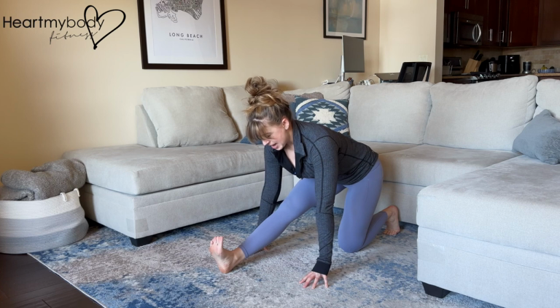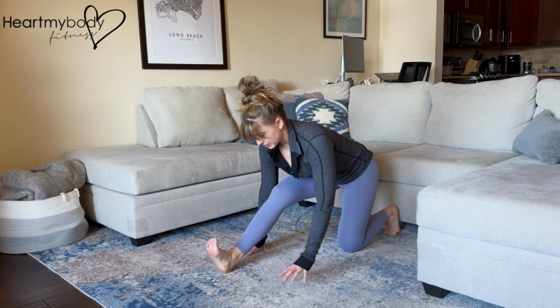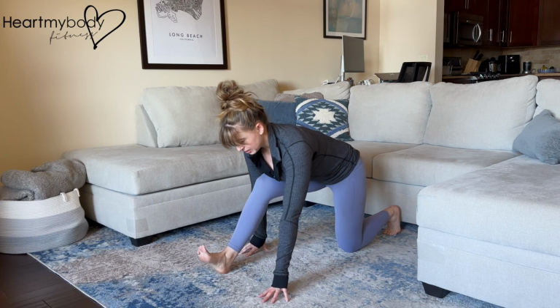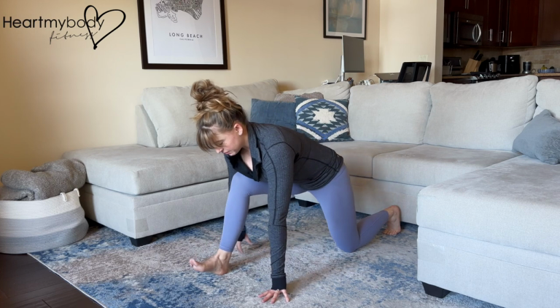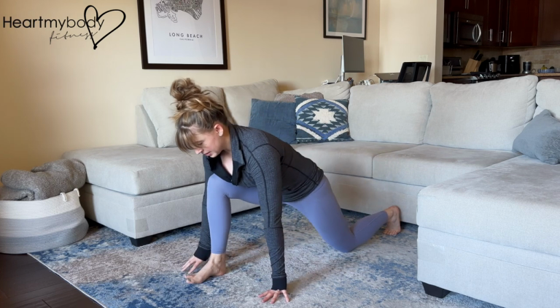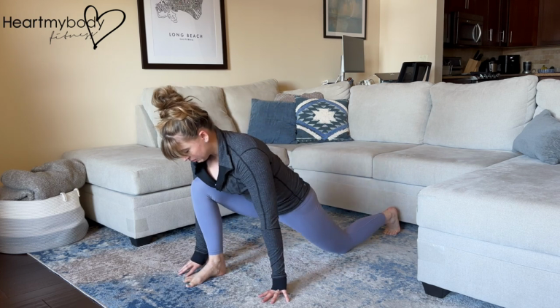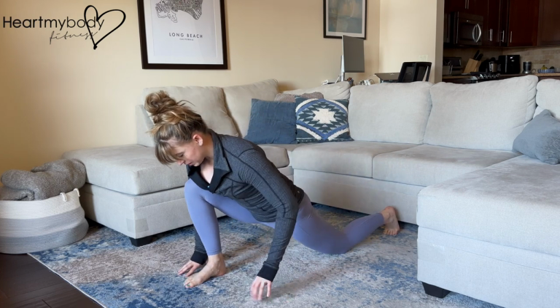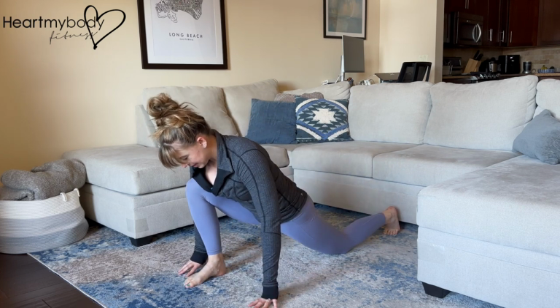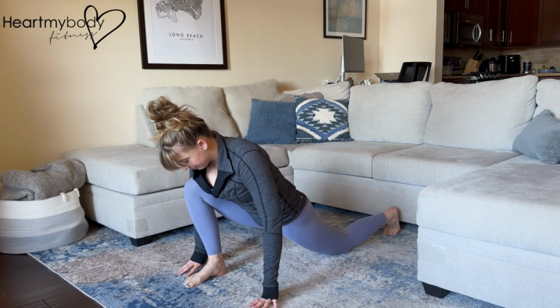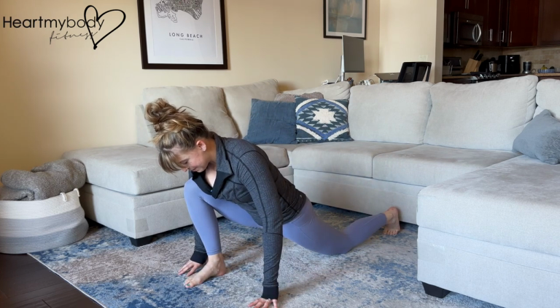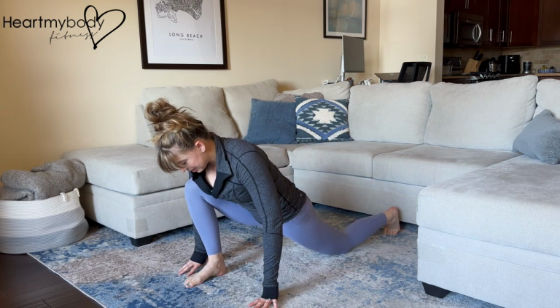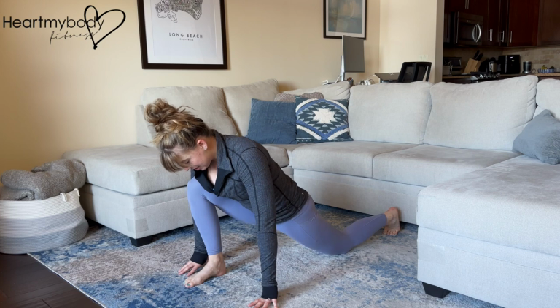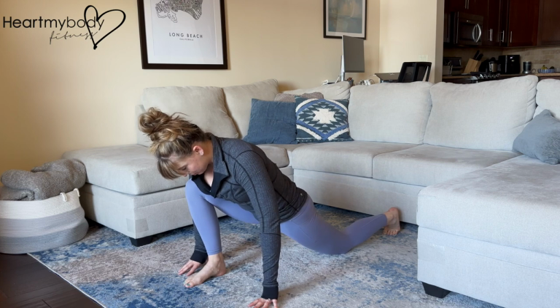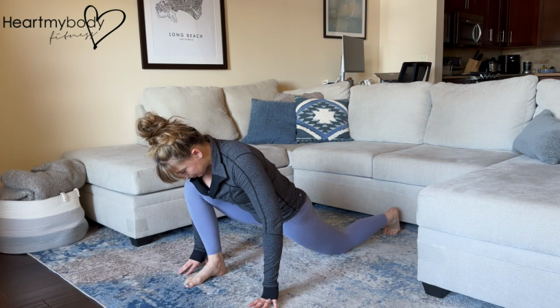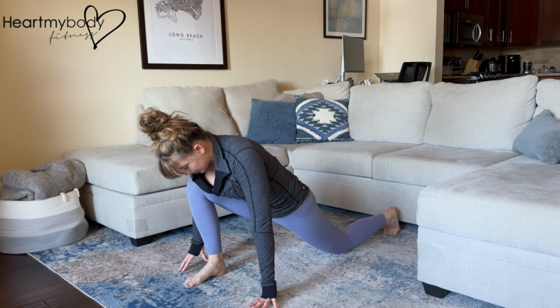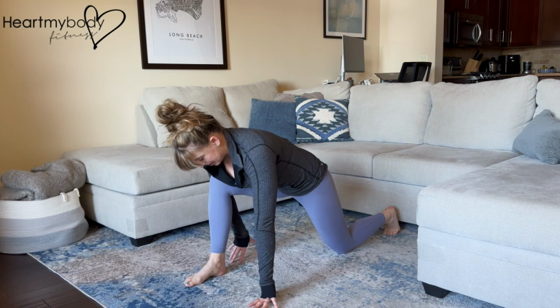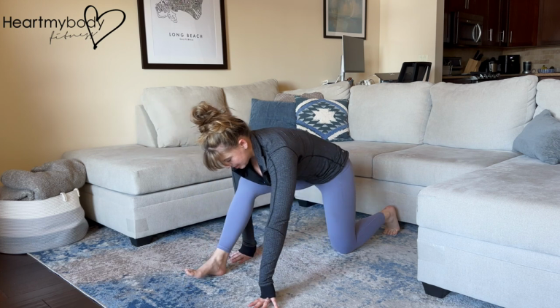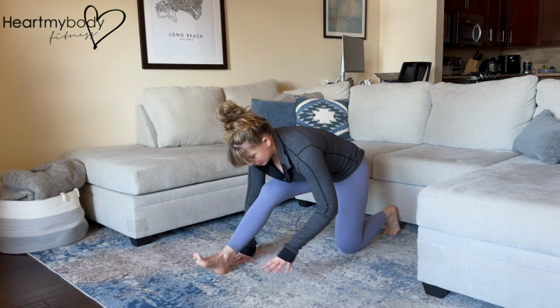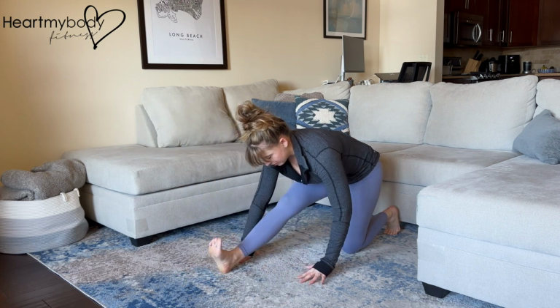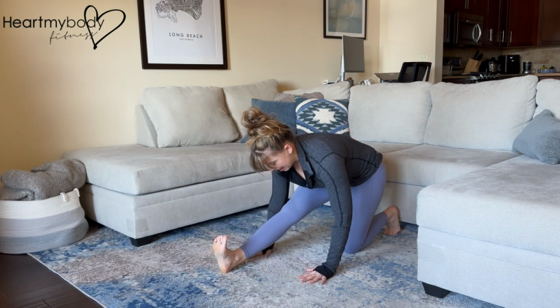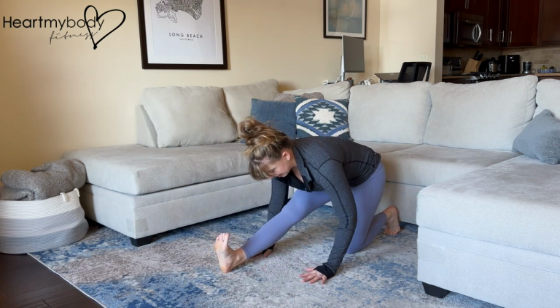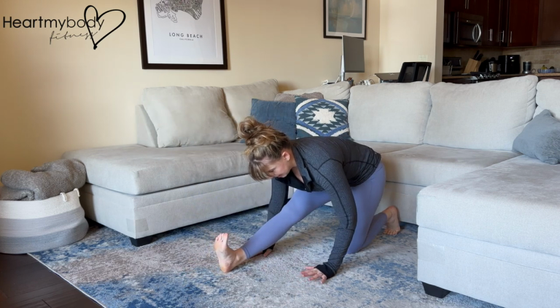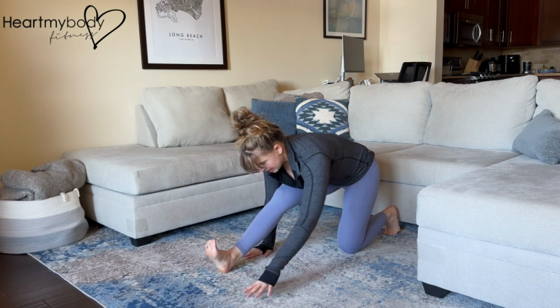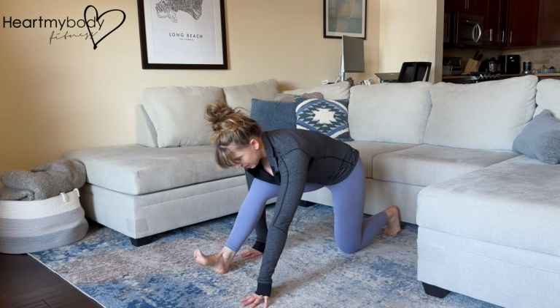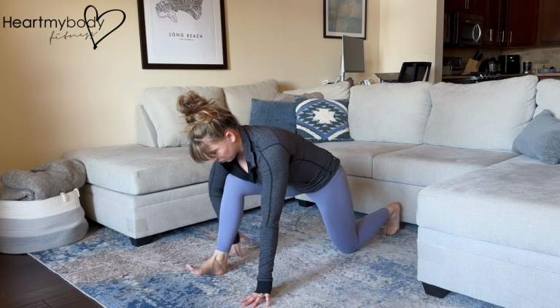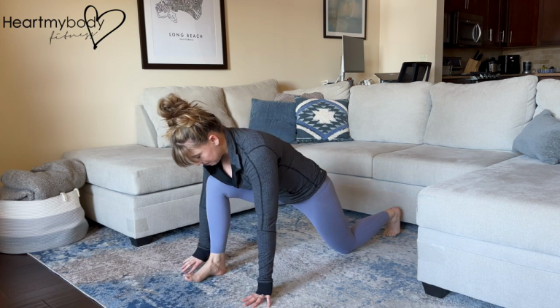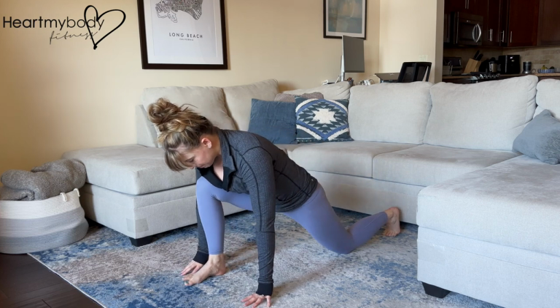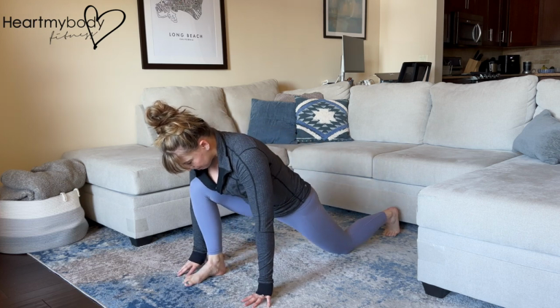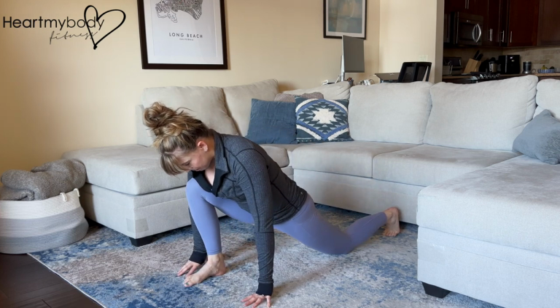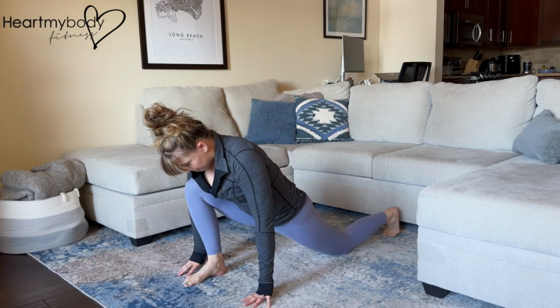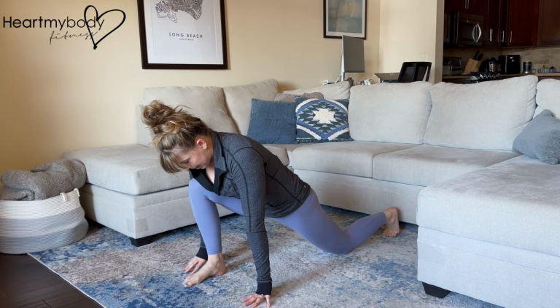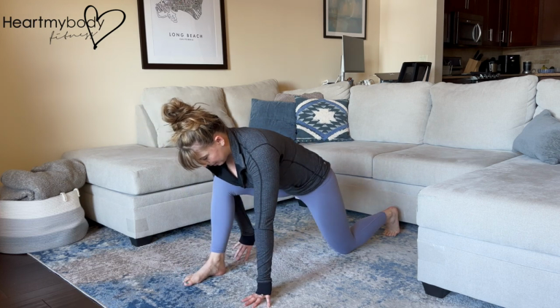And from here, shift forward again for a dynamic stretch. Squeeze your glutes, shift it back. Inhale forward, and exhale back.